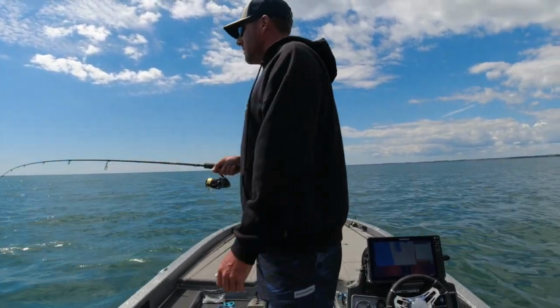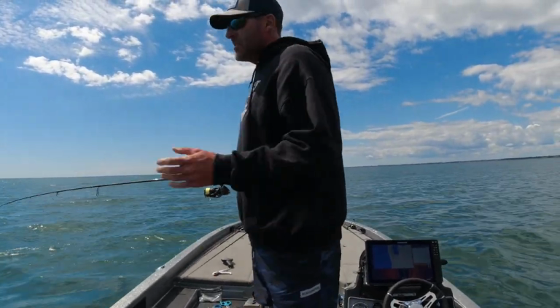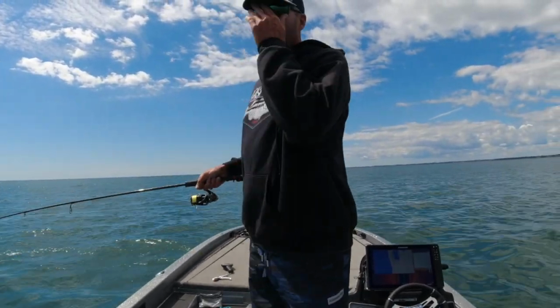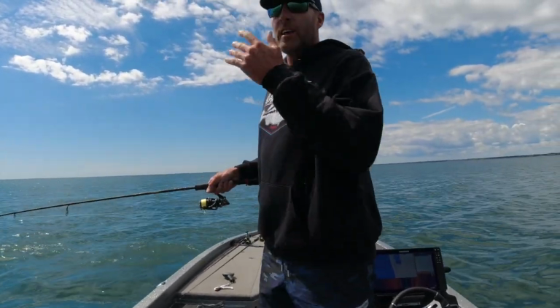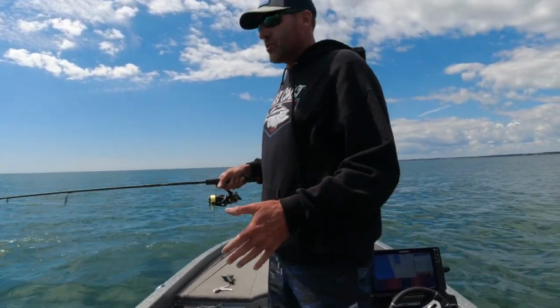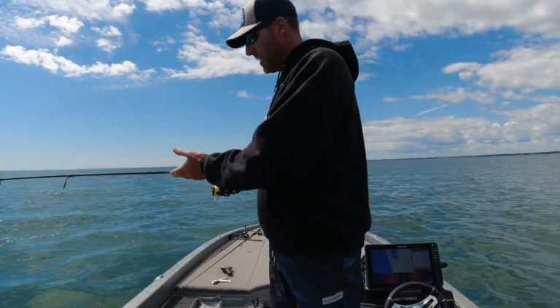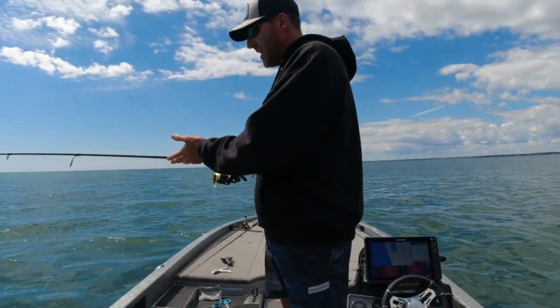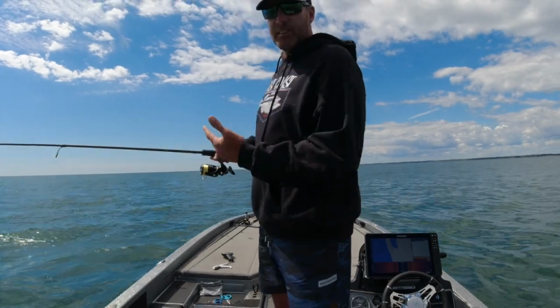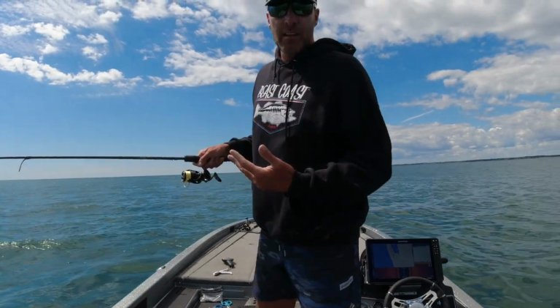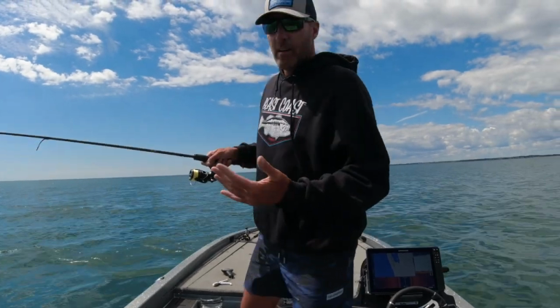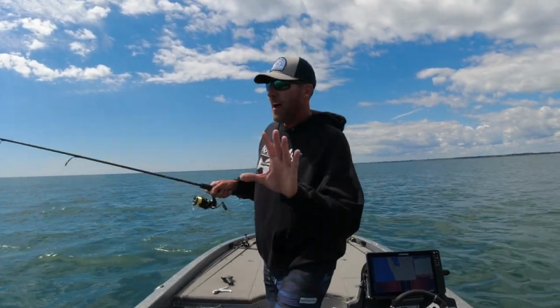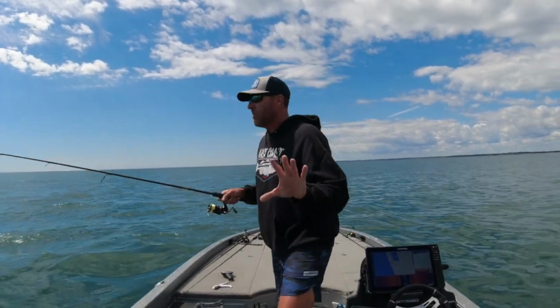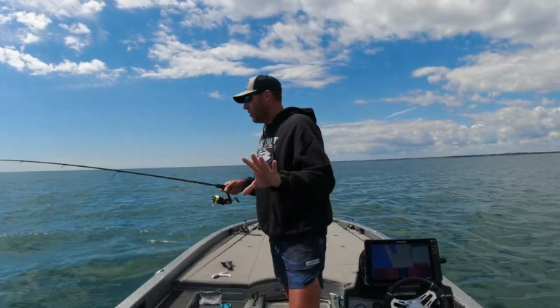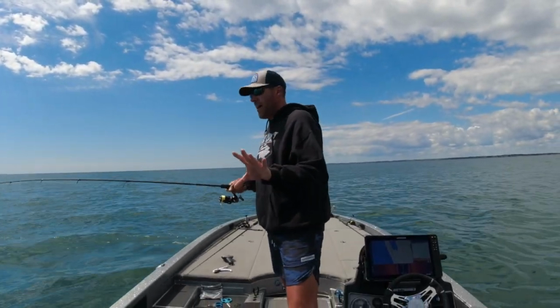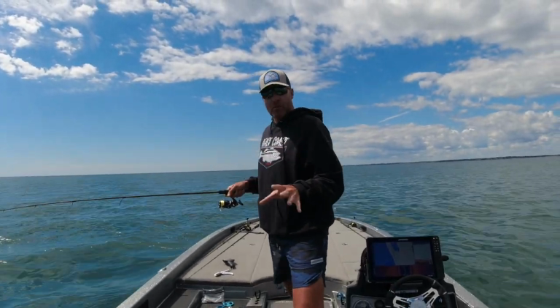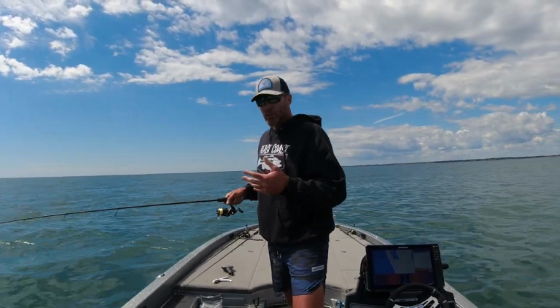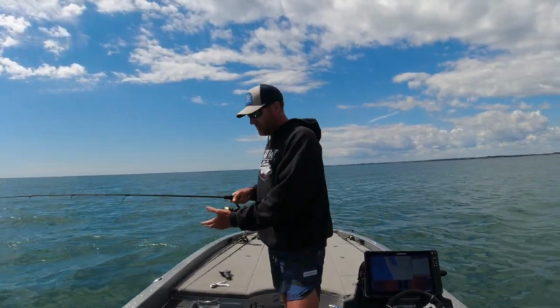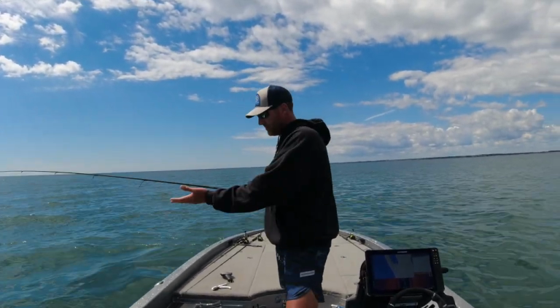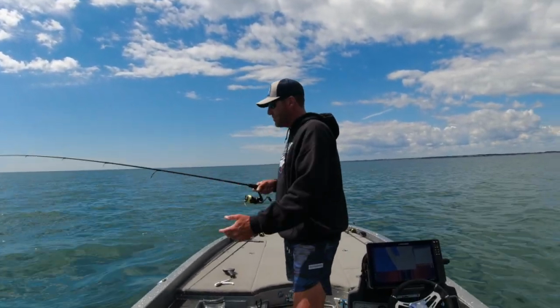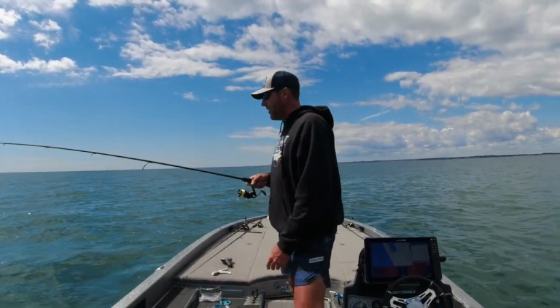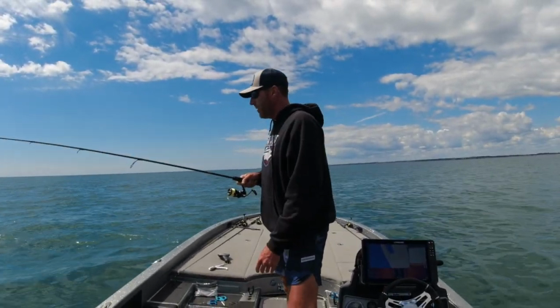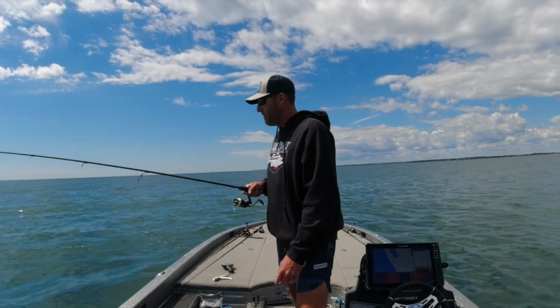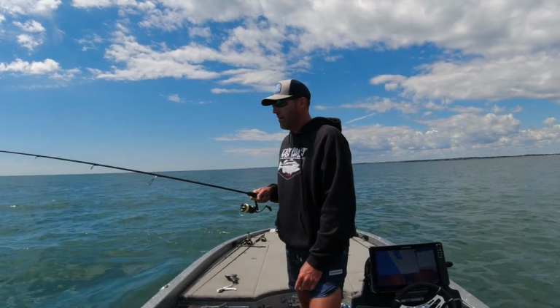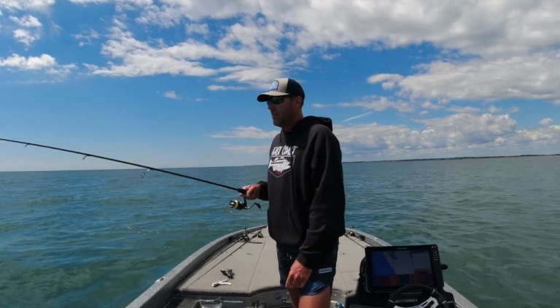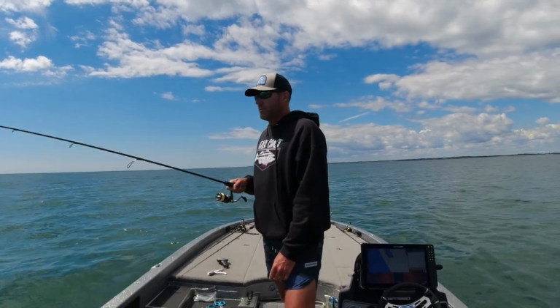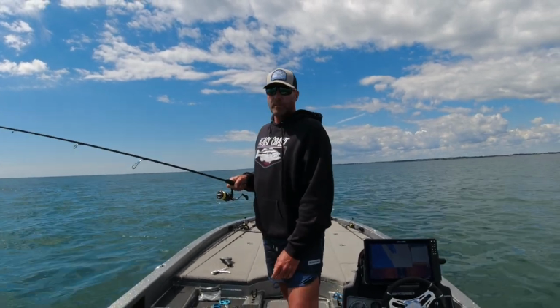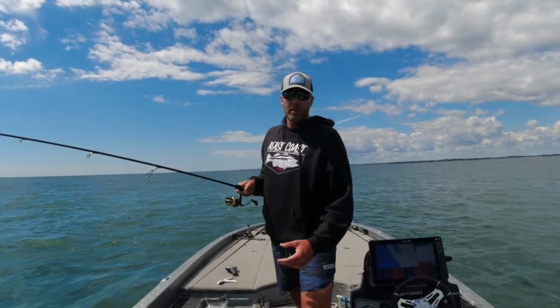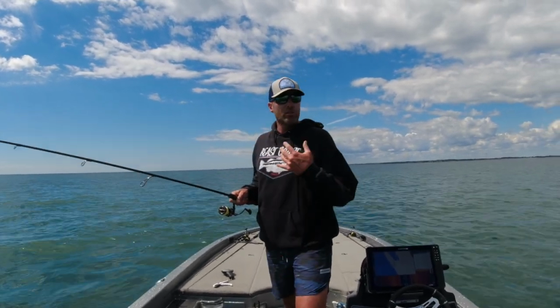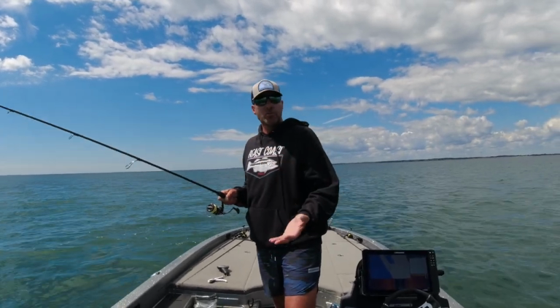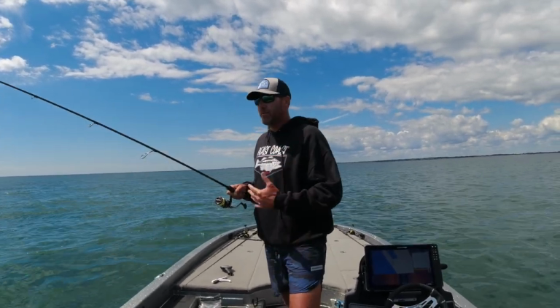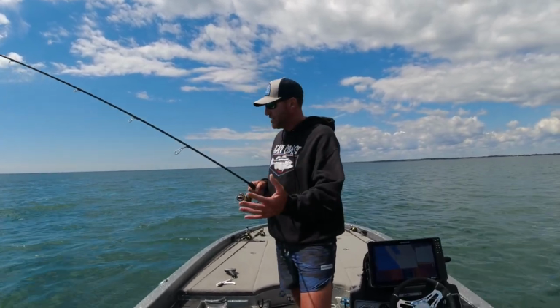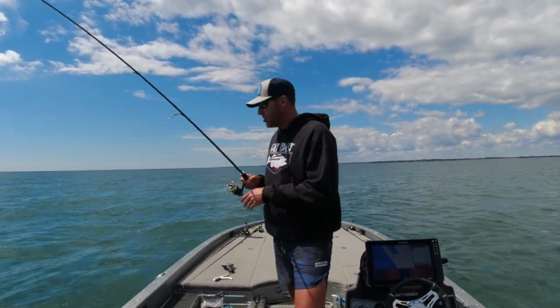I'm using the St. Croix Legend Extreme medium light 6'10" with five-pound Cortland Master Braid, which is the best braid on the market by far. This is a great setup for dealing with these fish when drop shotting and finesse fishing.